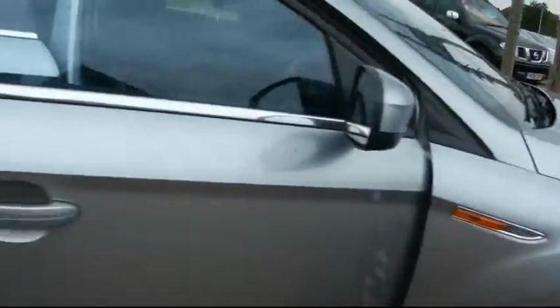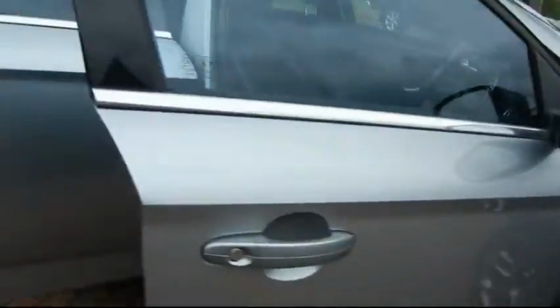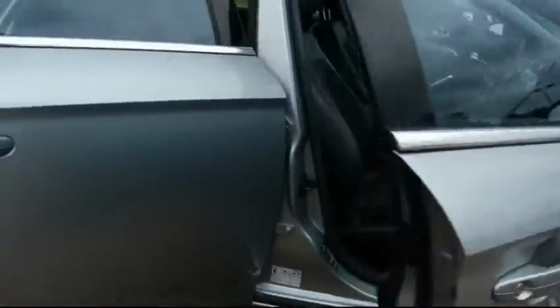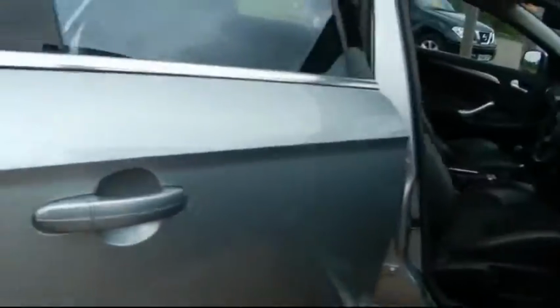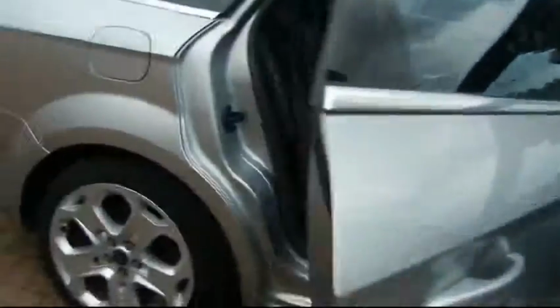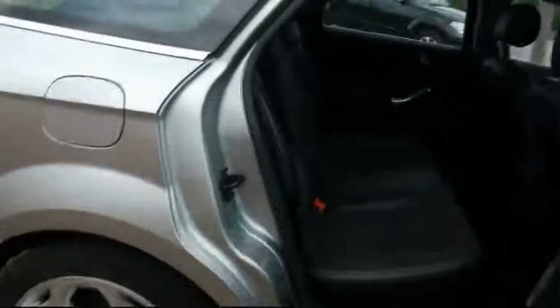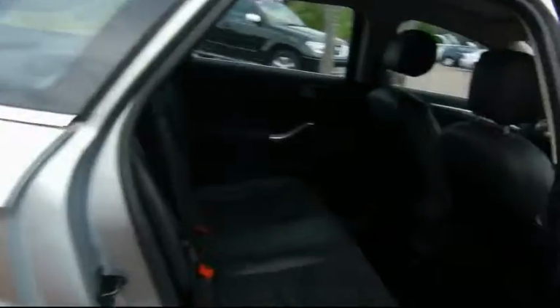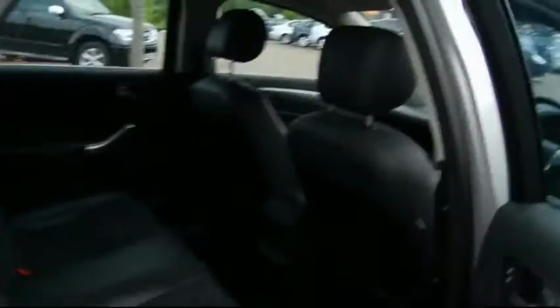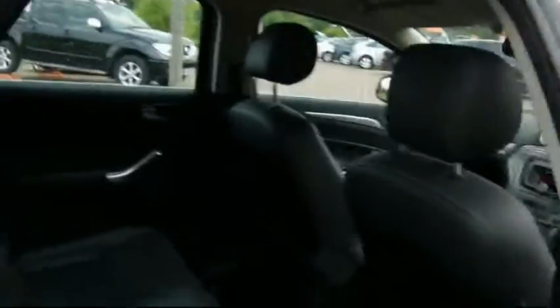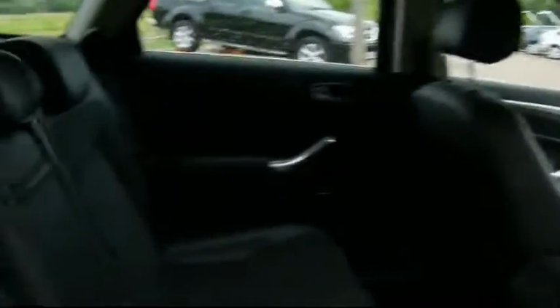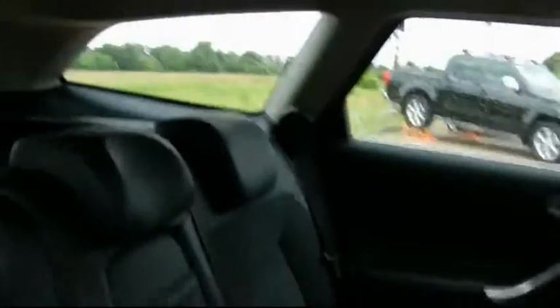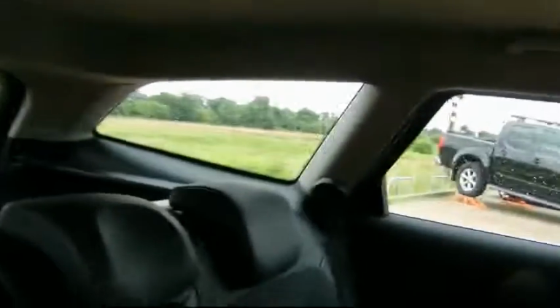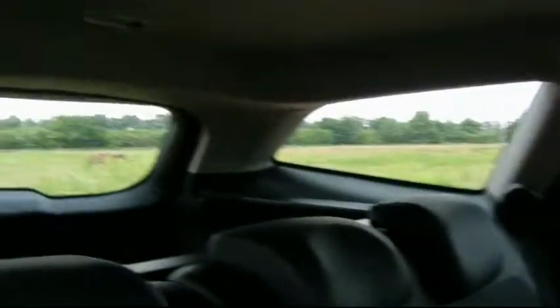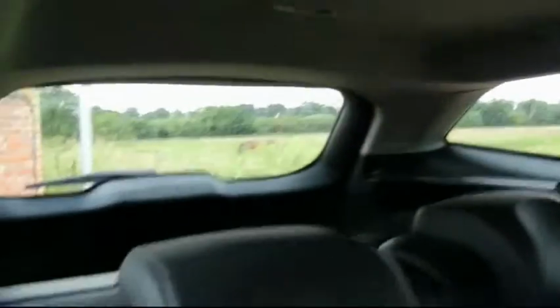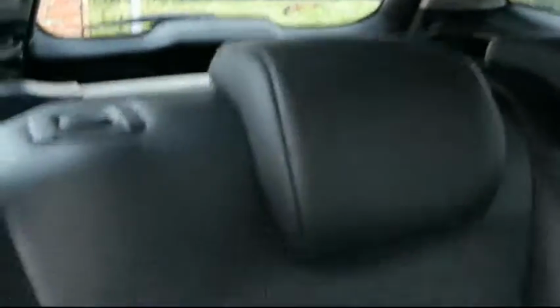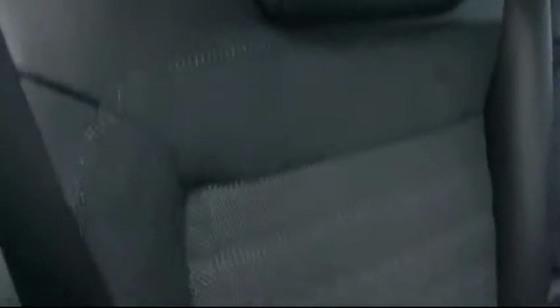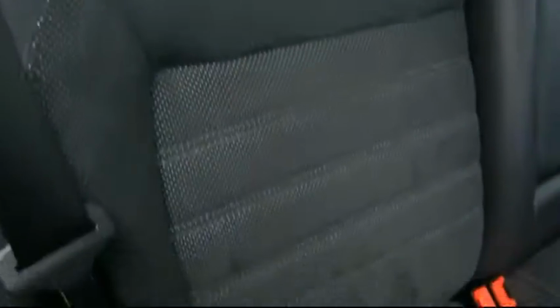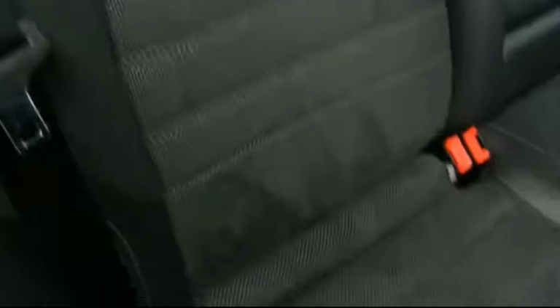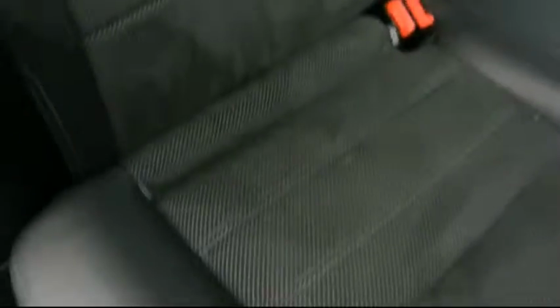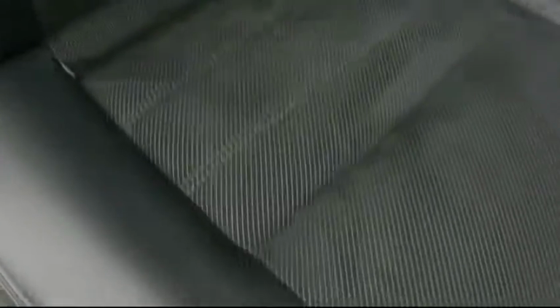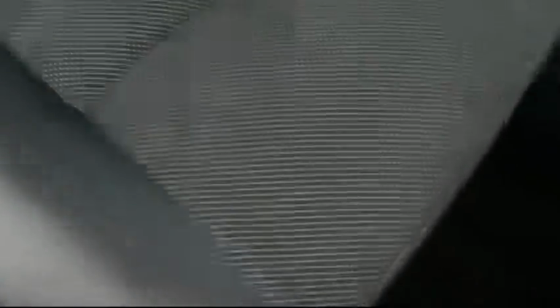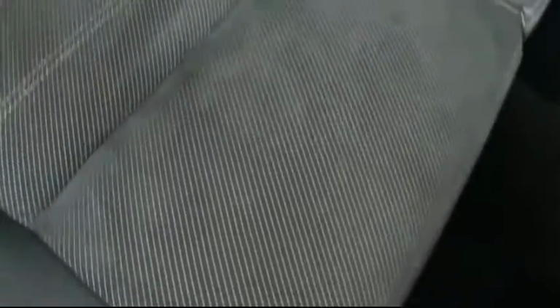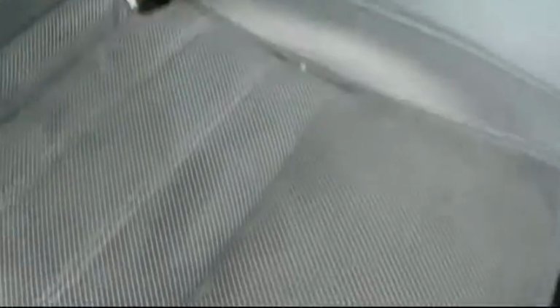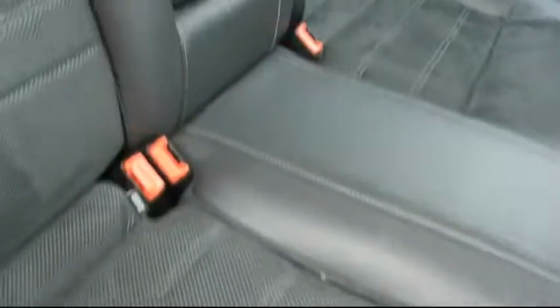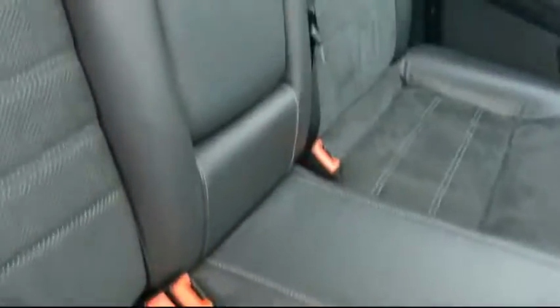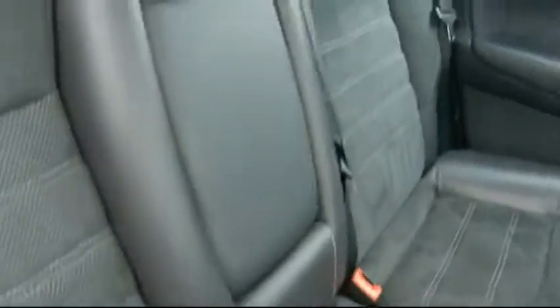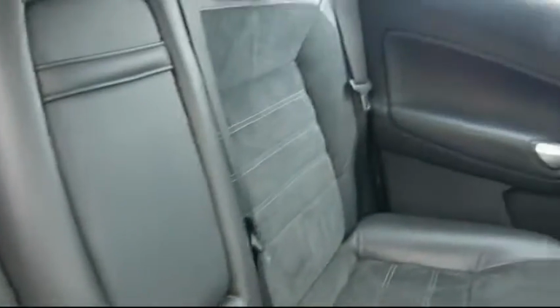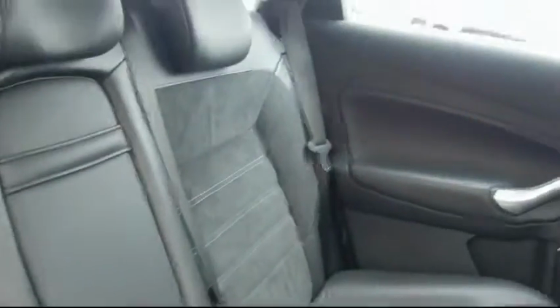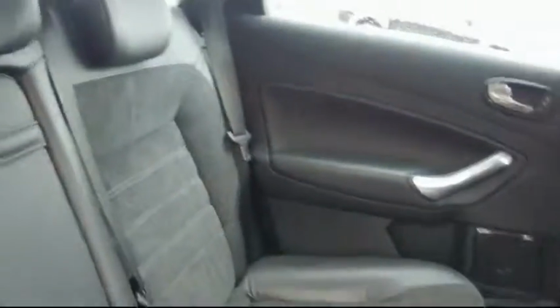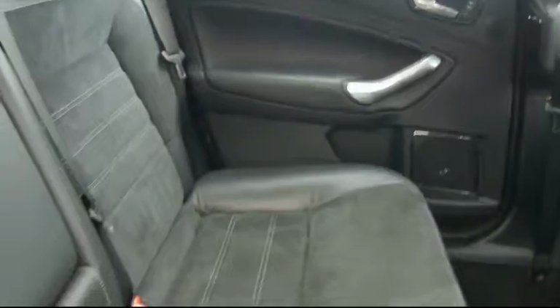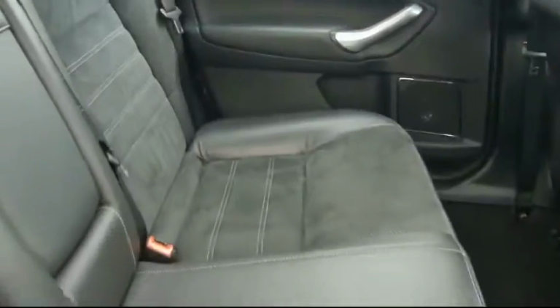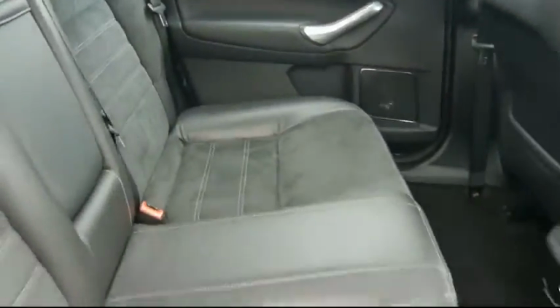Moving through to the interior, it's got half leather and alcantara seating. As you'll see, there's no tears, no stains or damage to the seats at all.